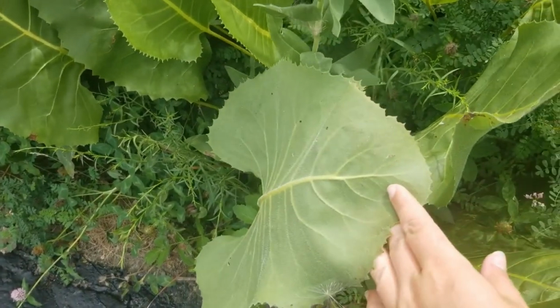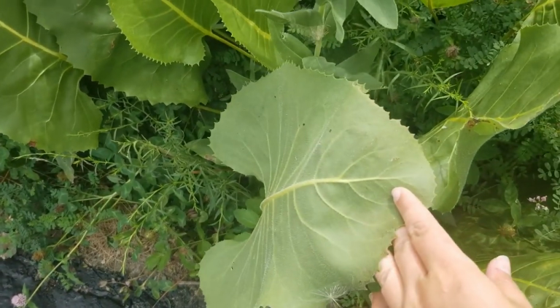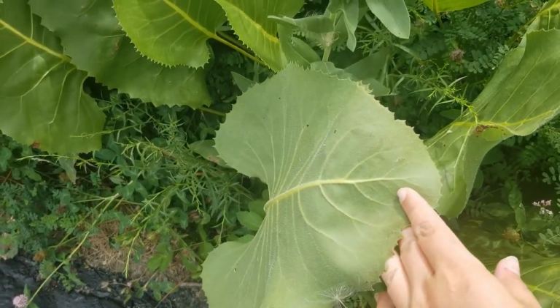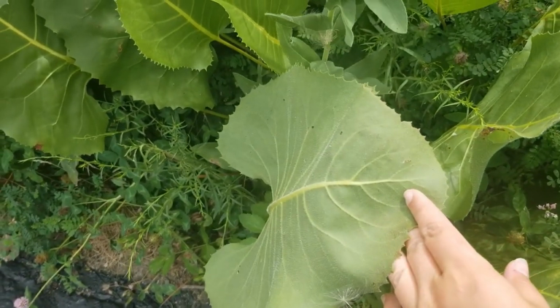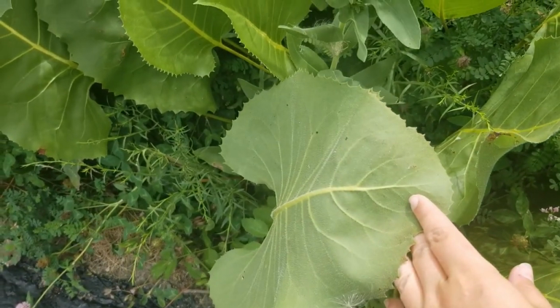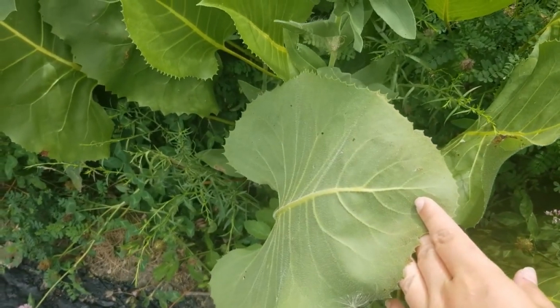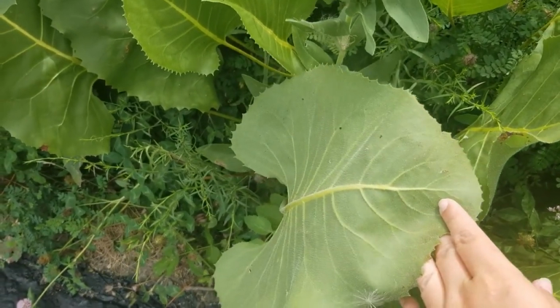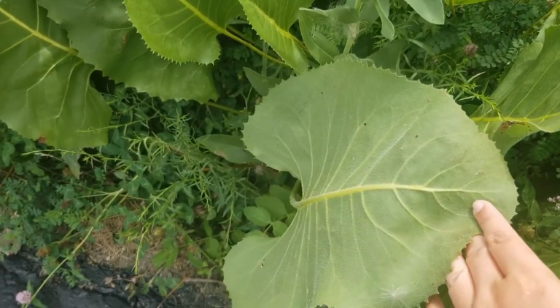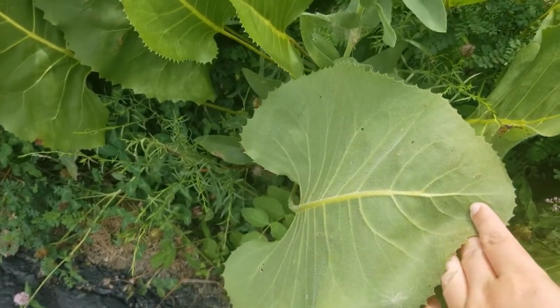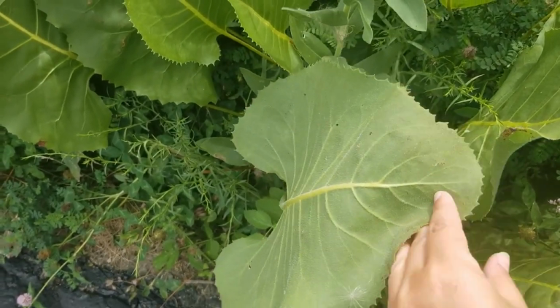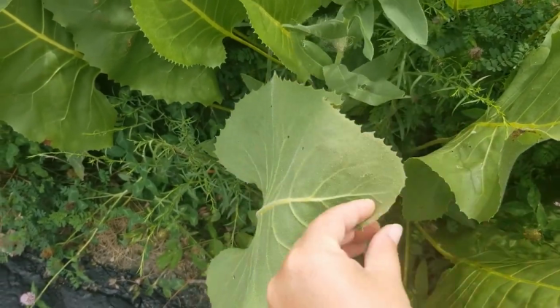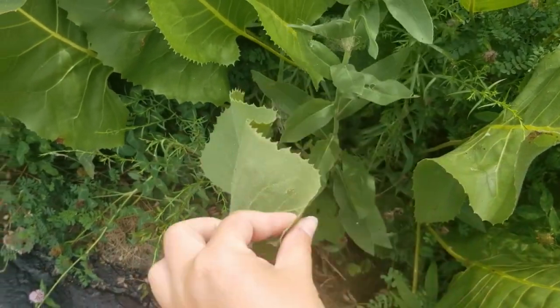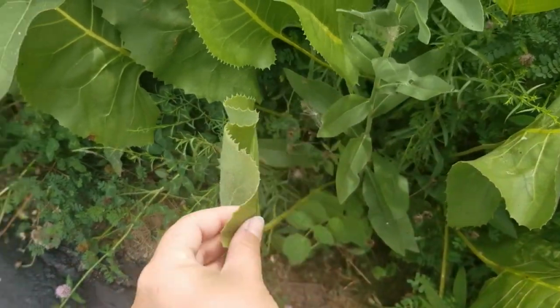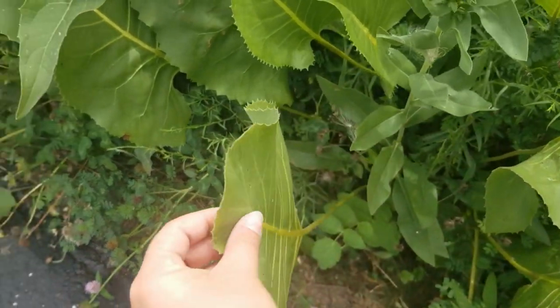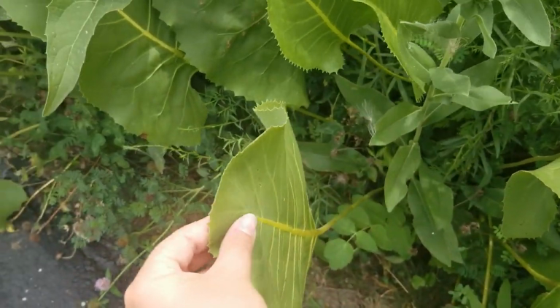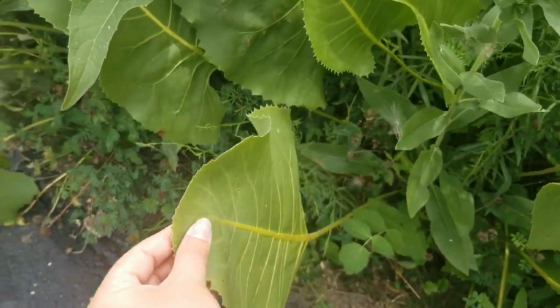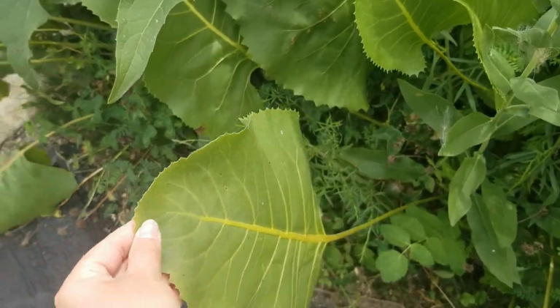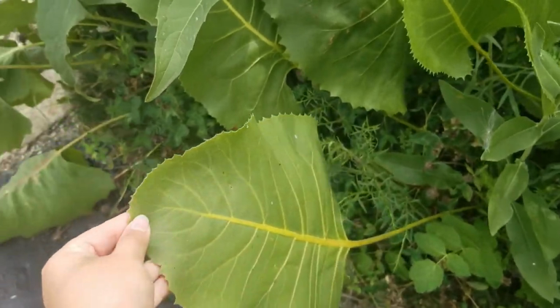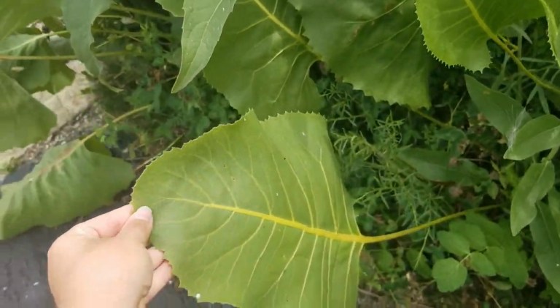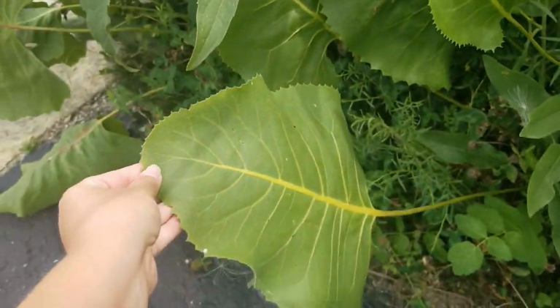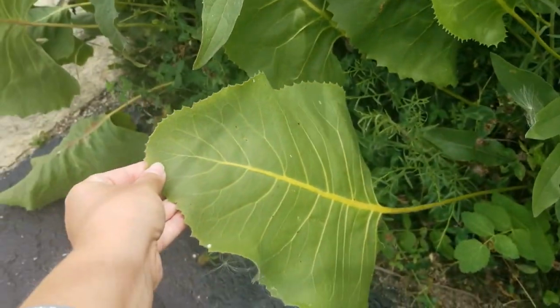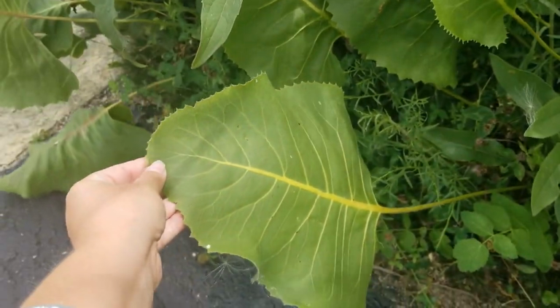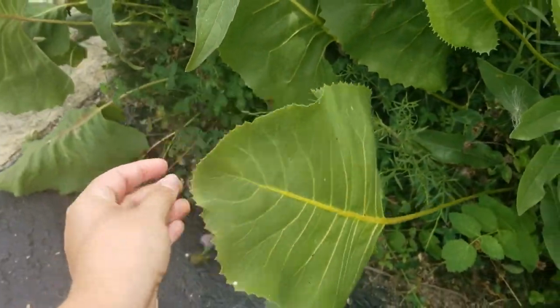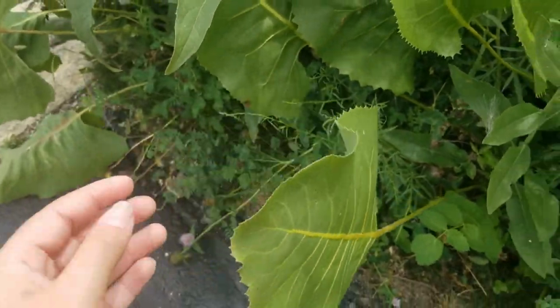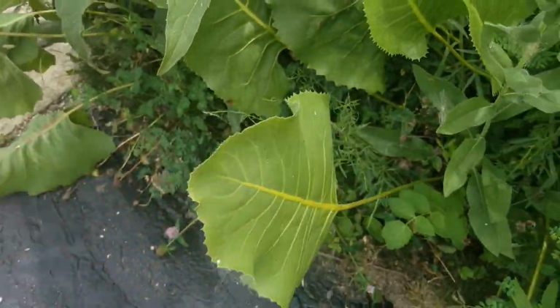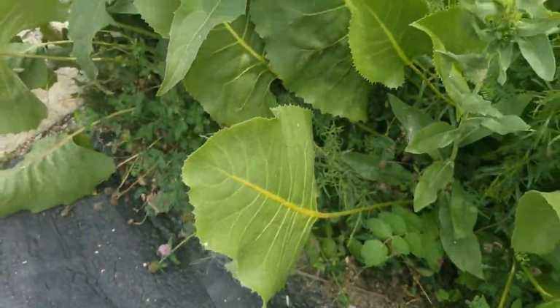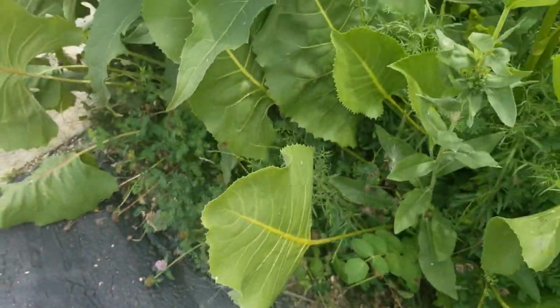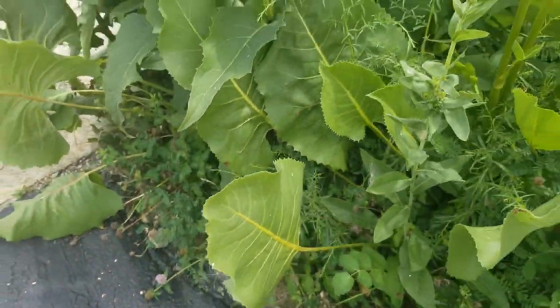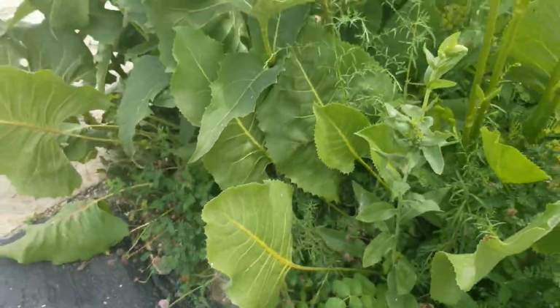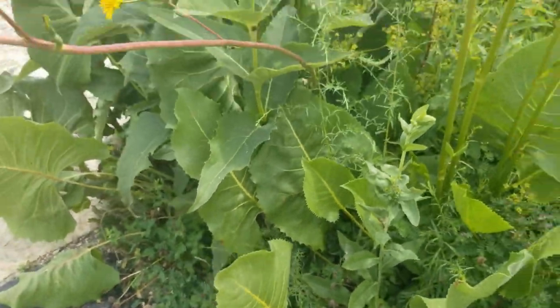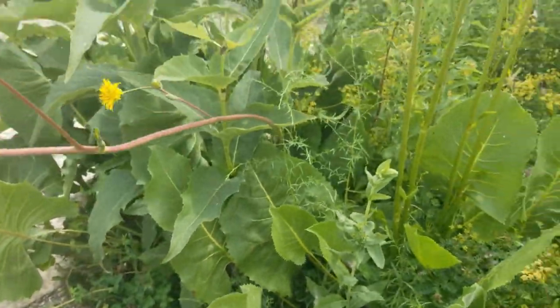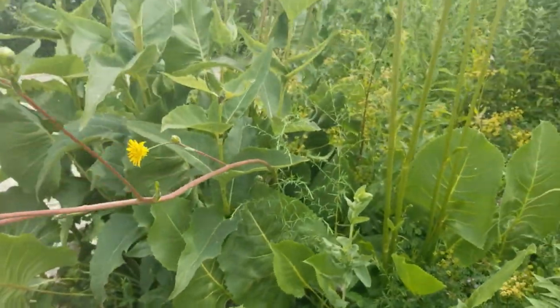Native American Indians would use this plant as a tea for coughs and asthma and other types of lung ailments.